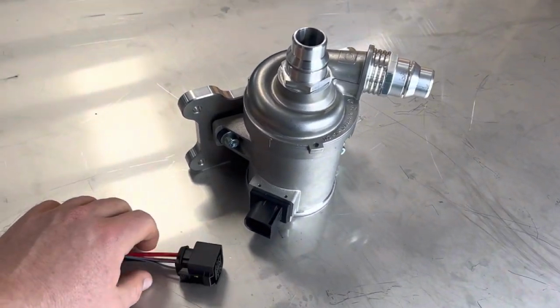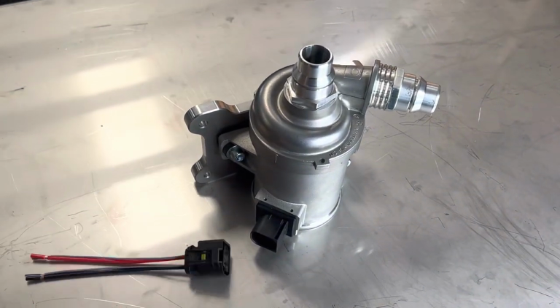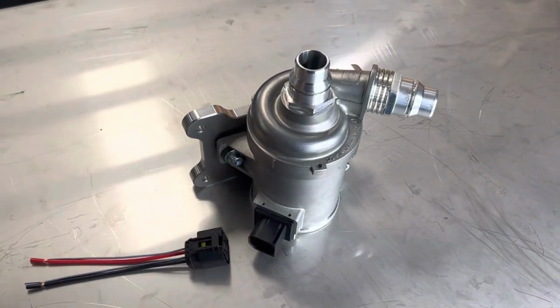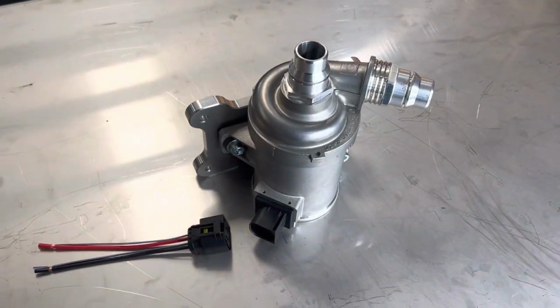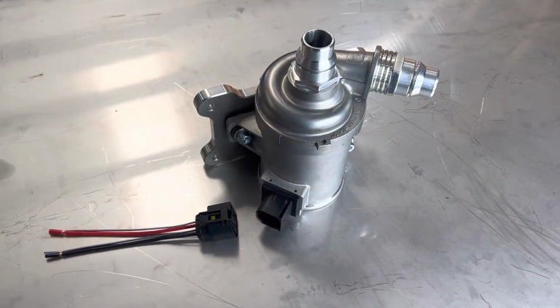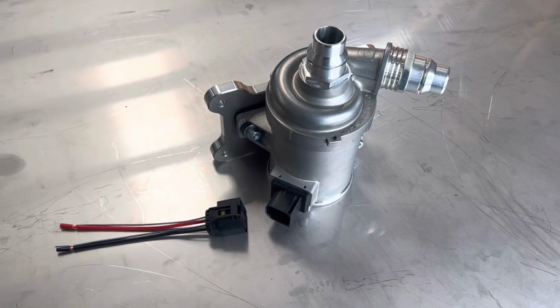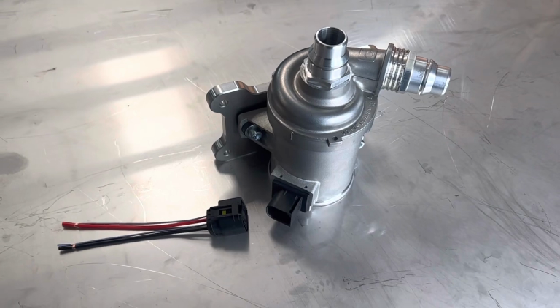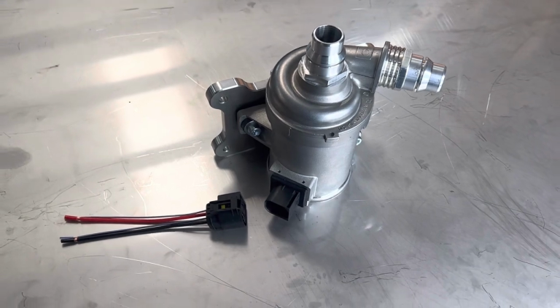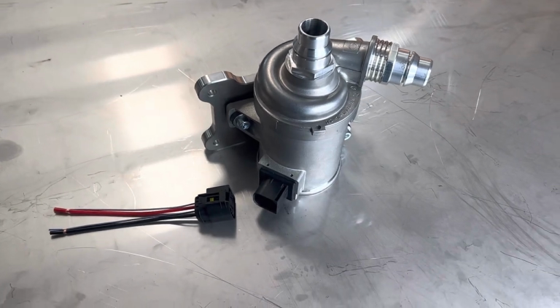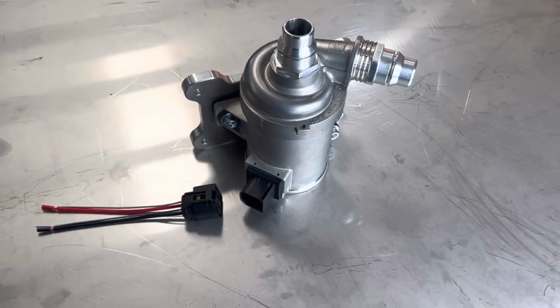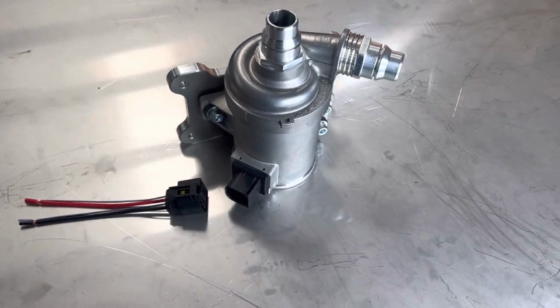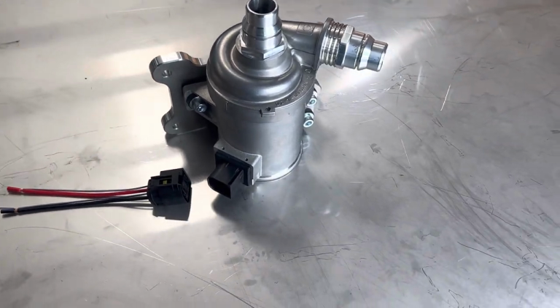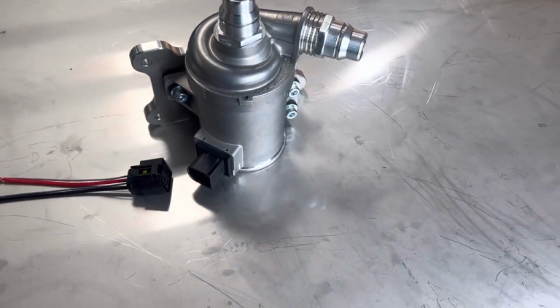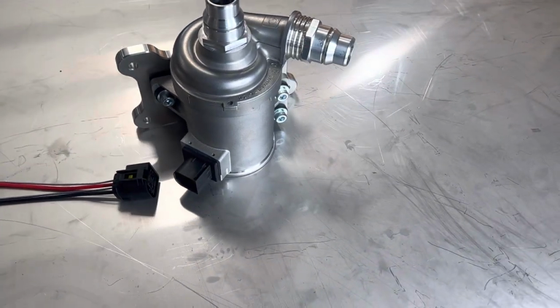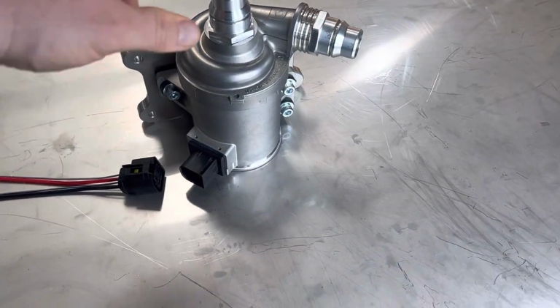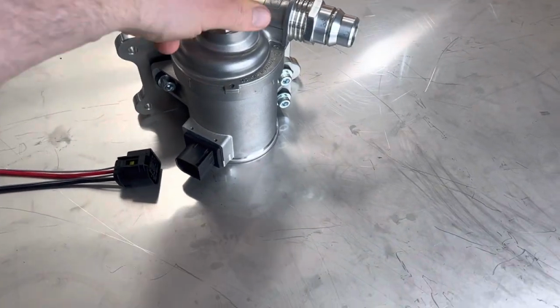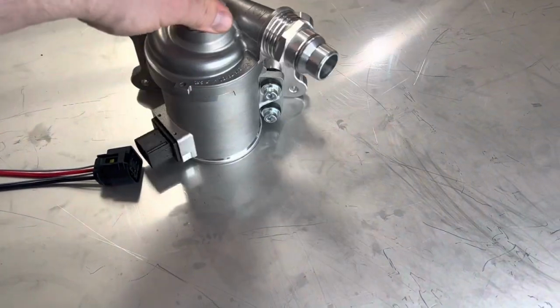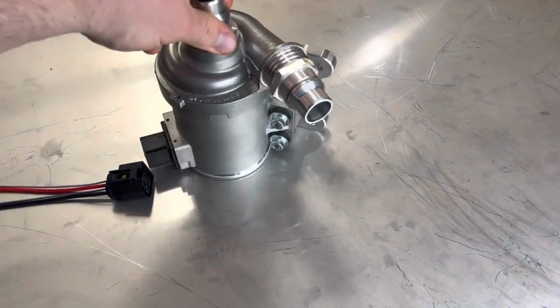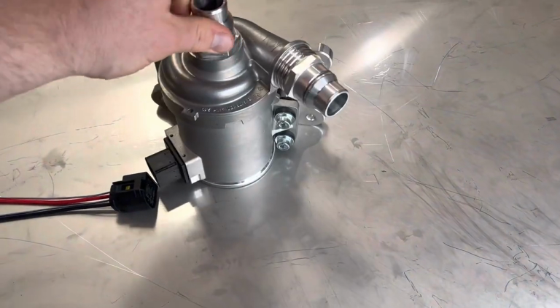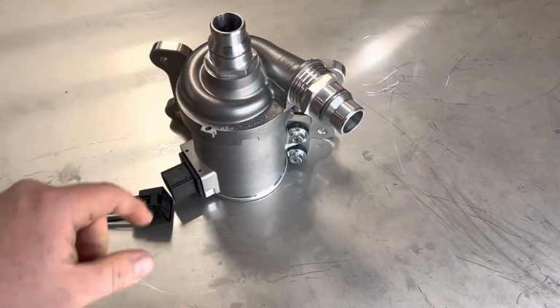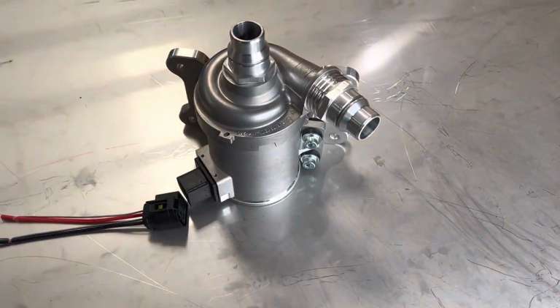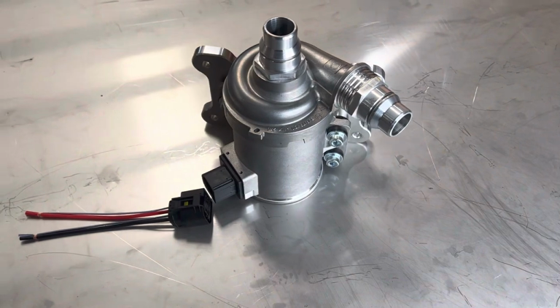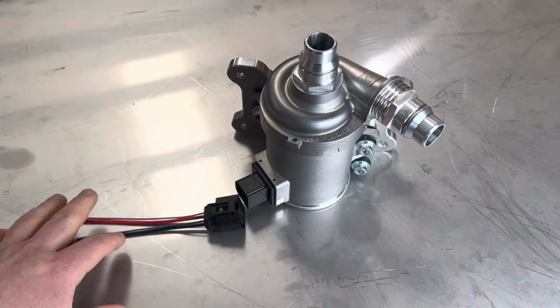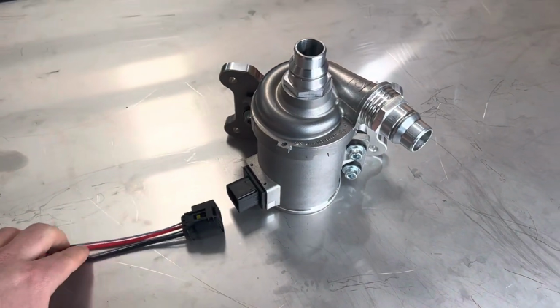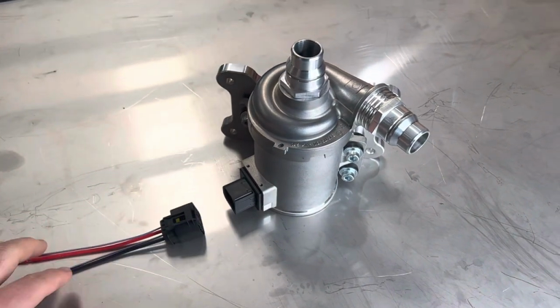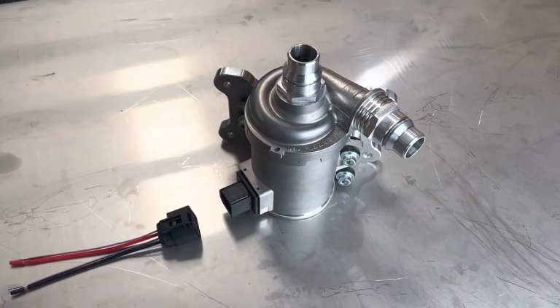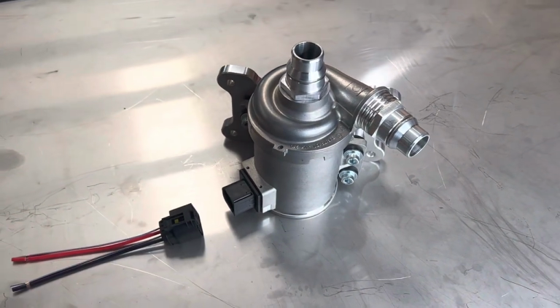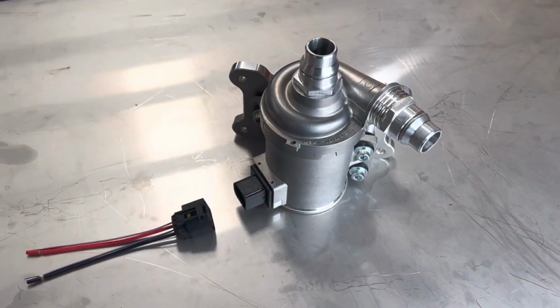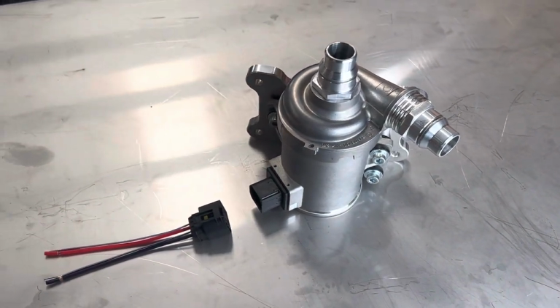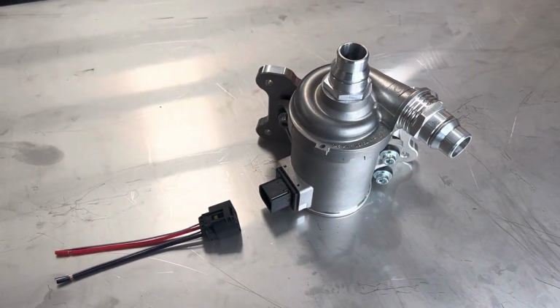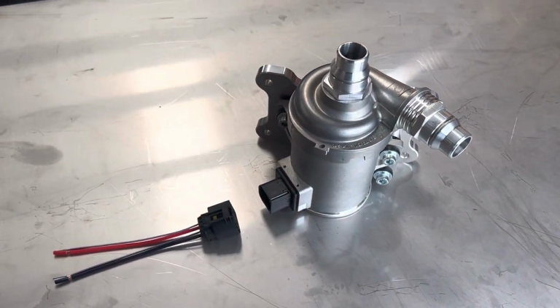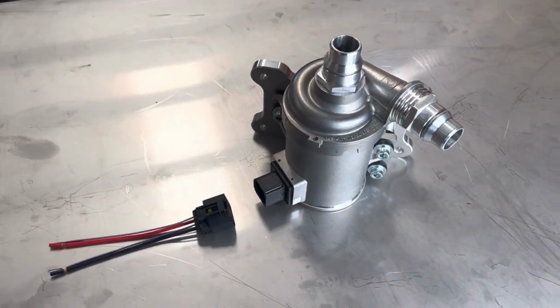Grab this pump — drop-in replacement, very easy to install. We've done it all for you. Get it on there, get the flow up, get rid of your garbage stock pump.